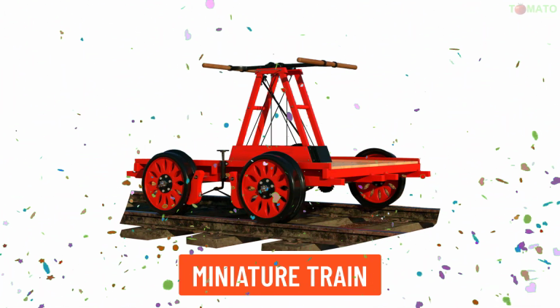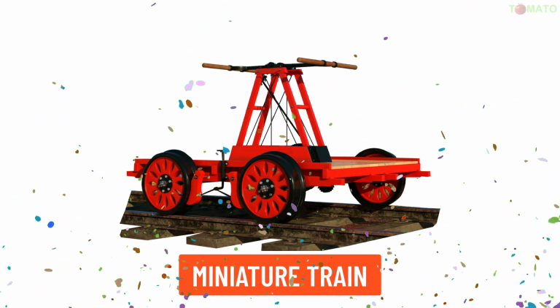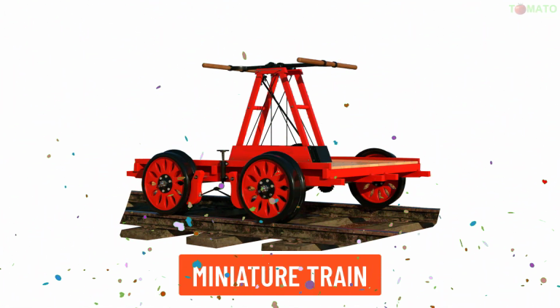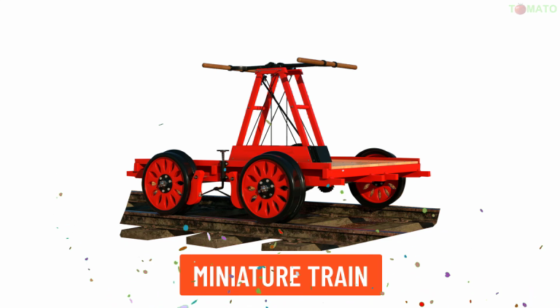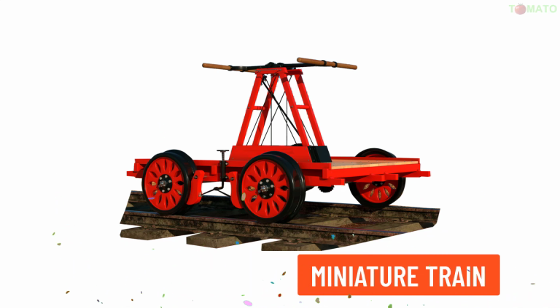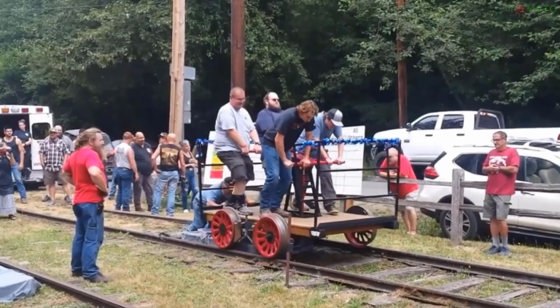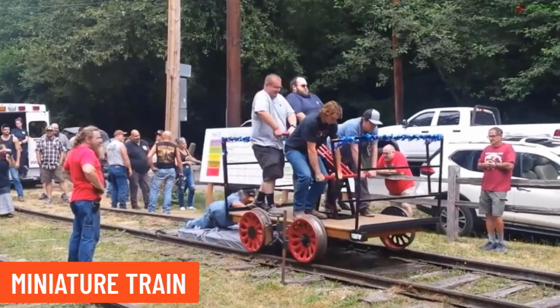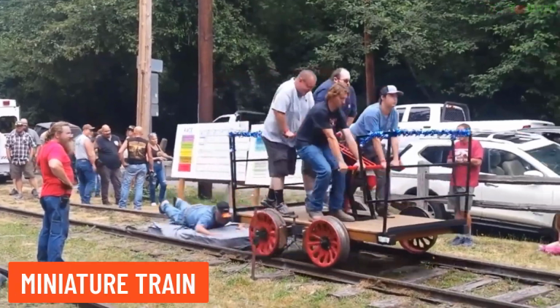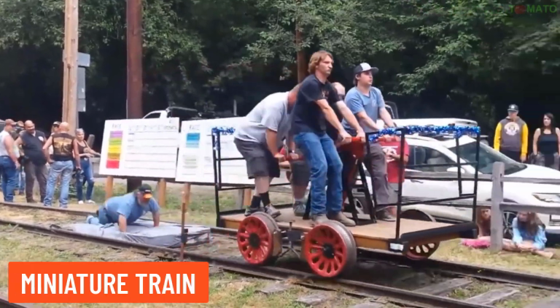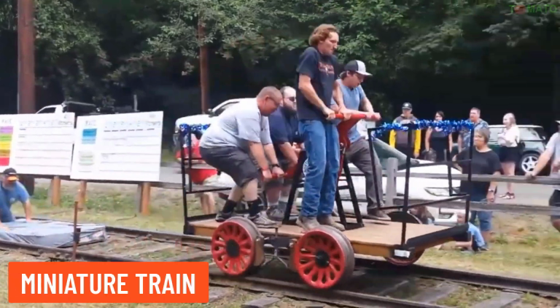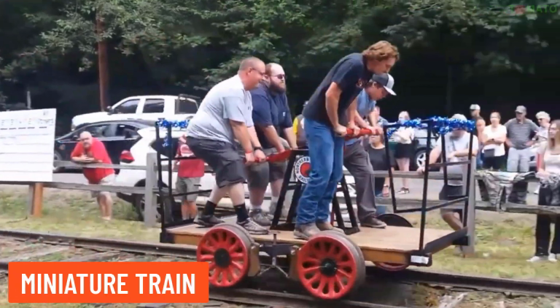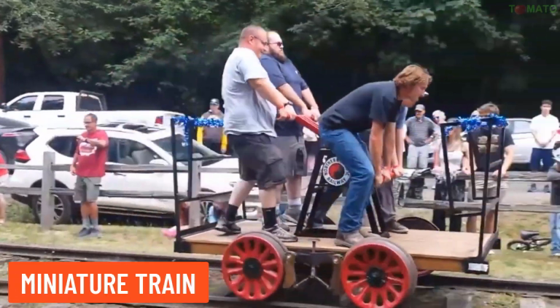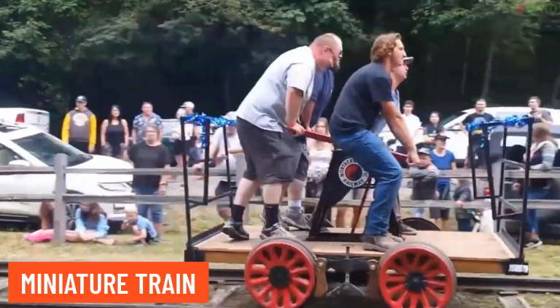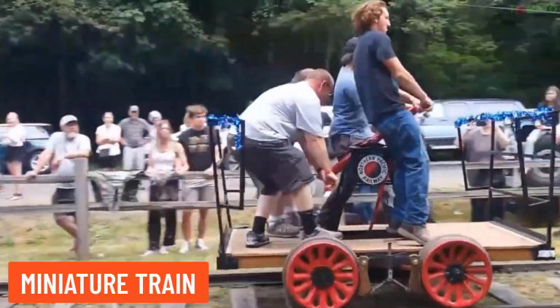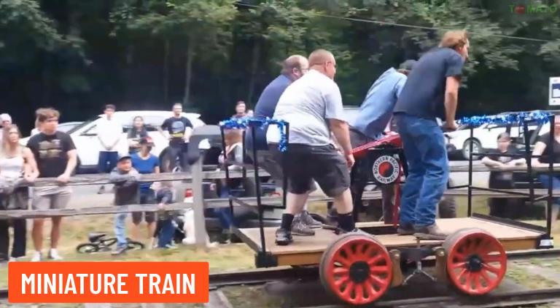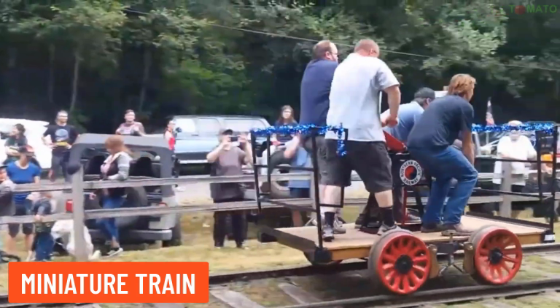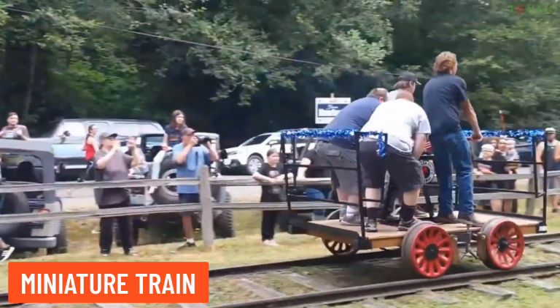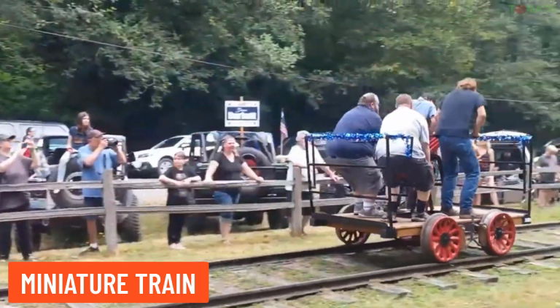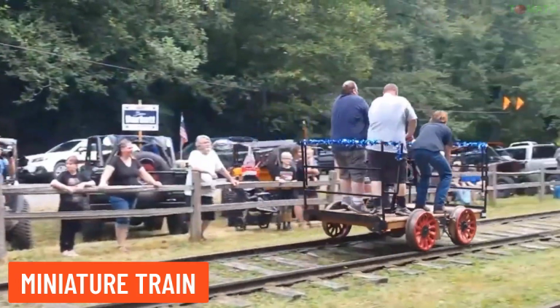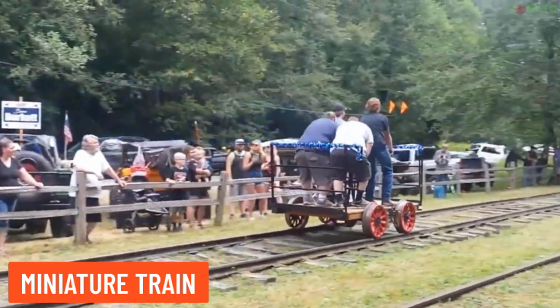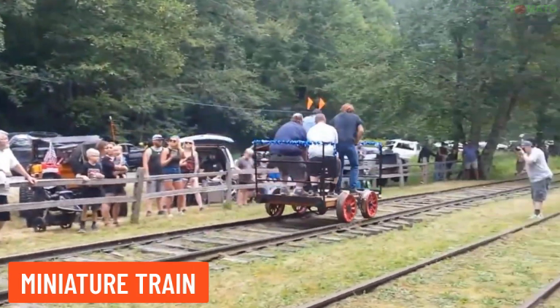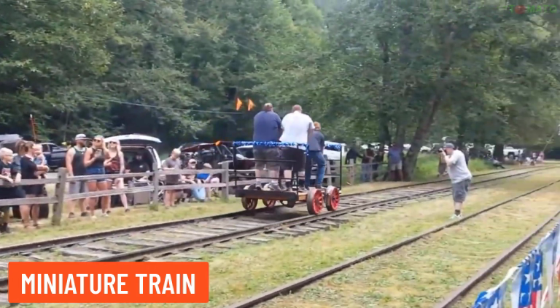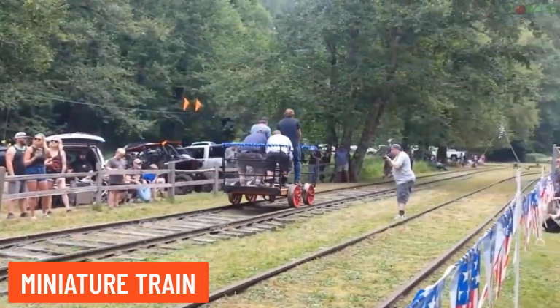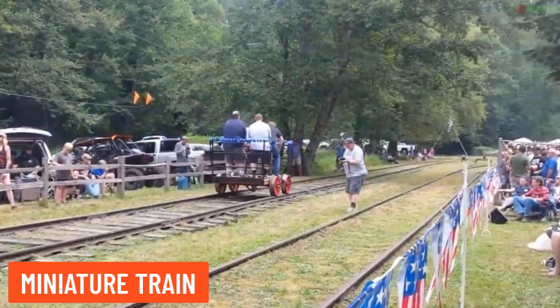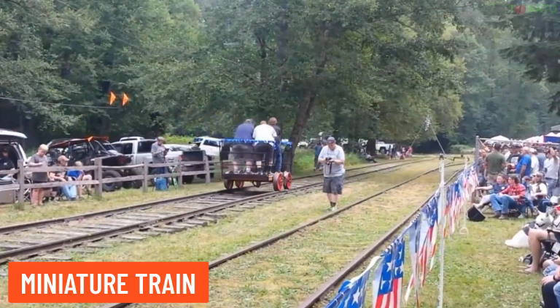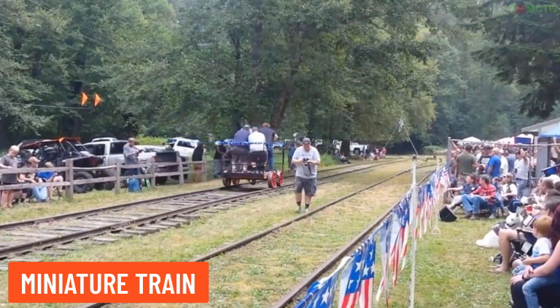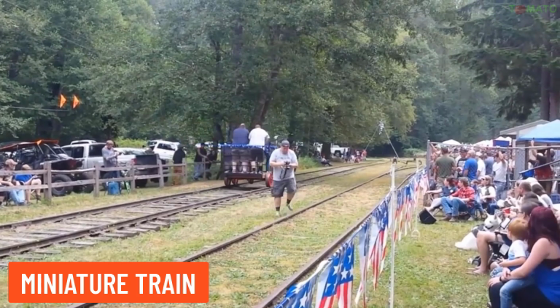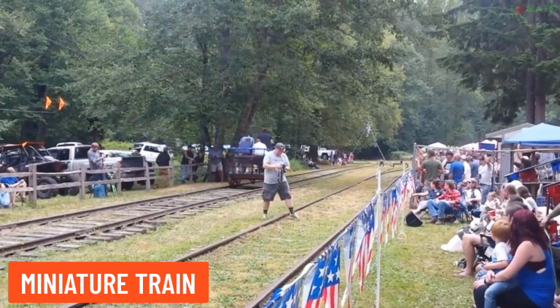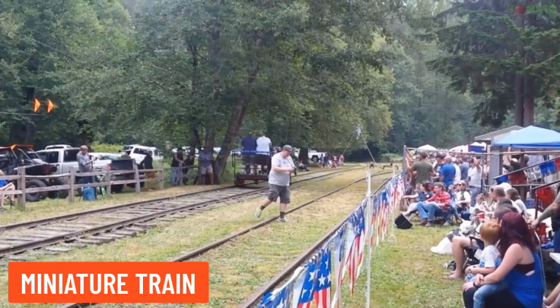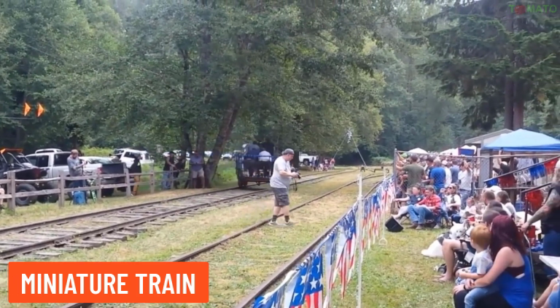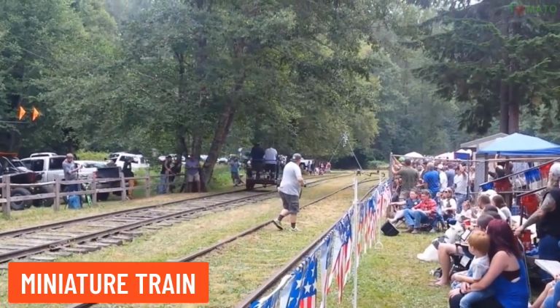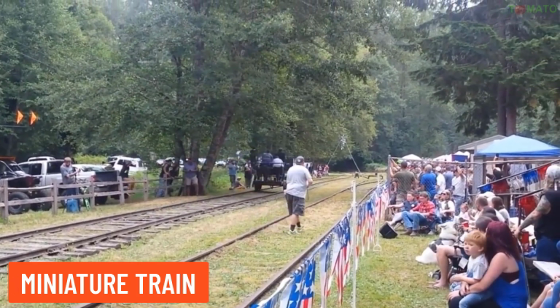Hand Car — this small train is operated manually by a hand lever system, often used for railway track inspections or recreational purposes.